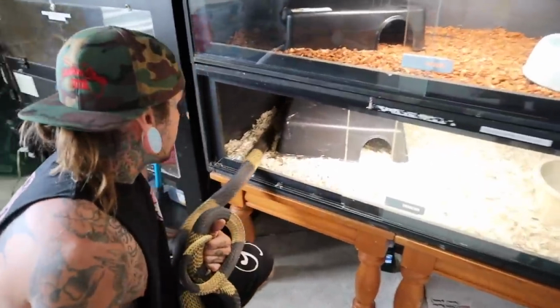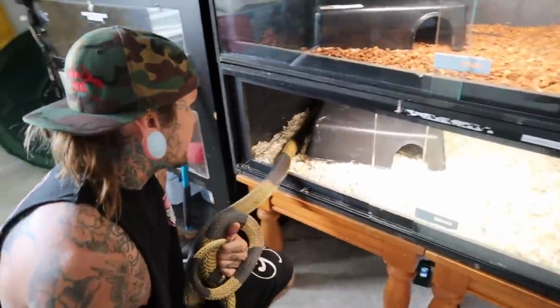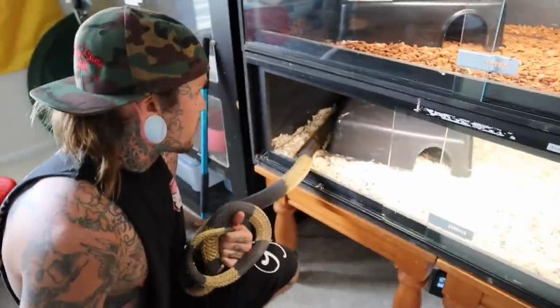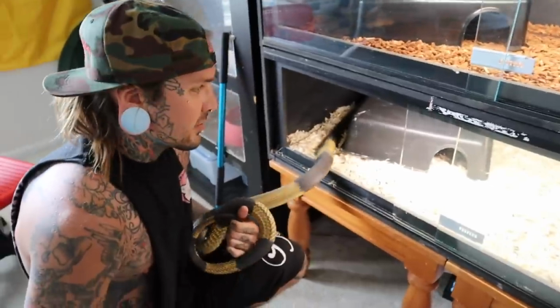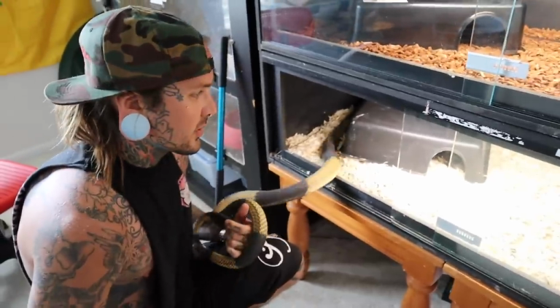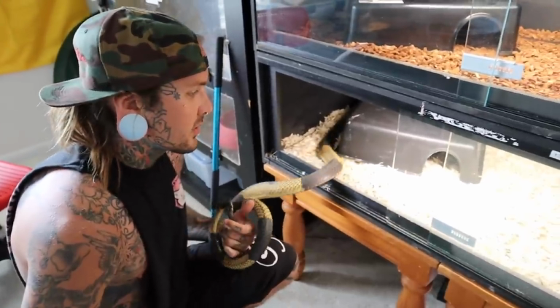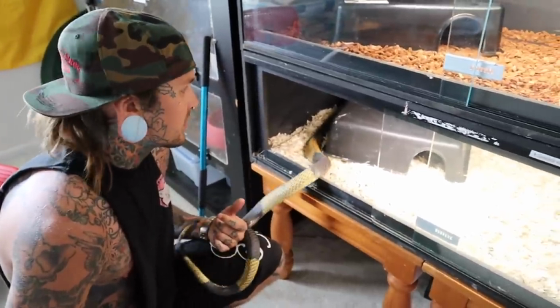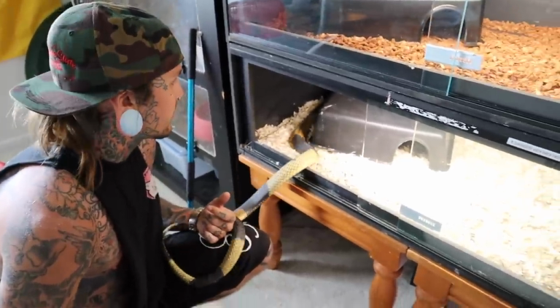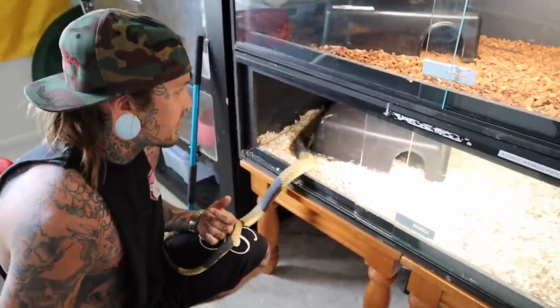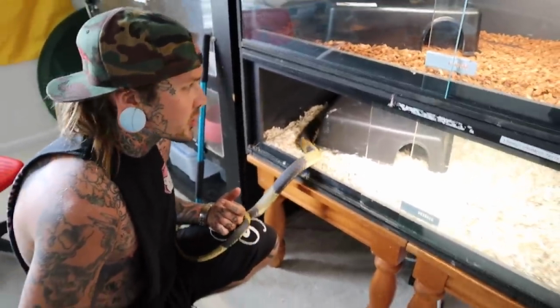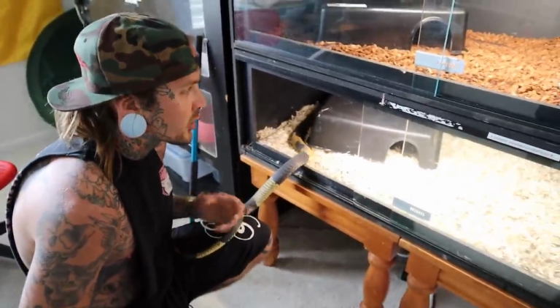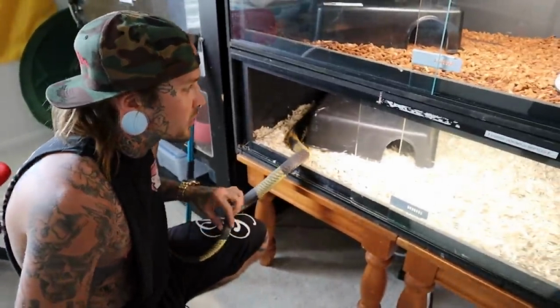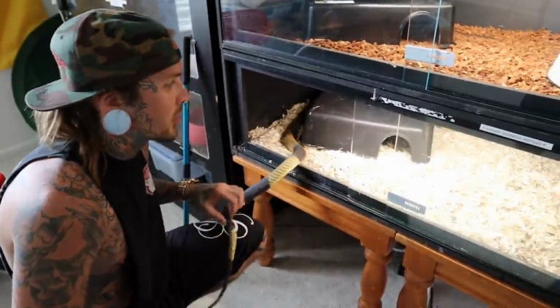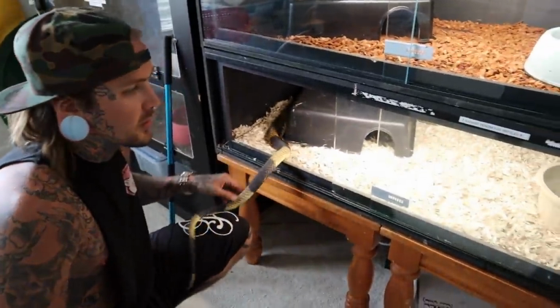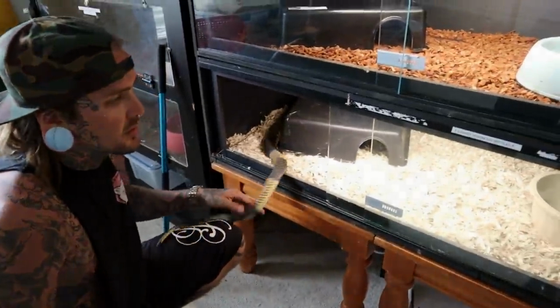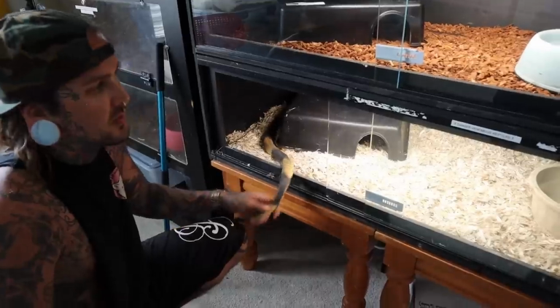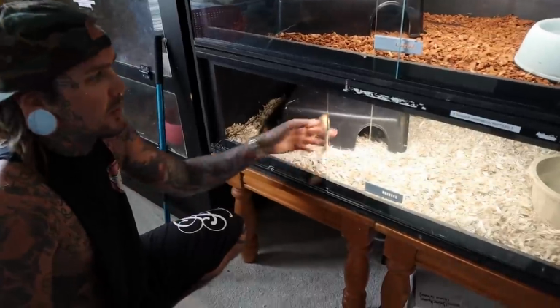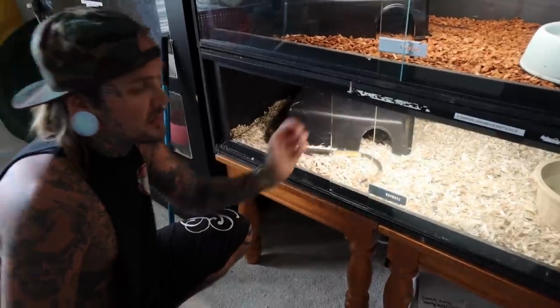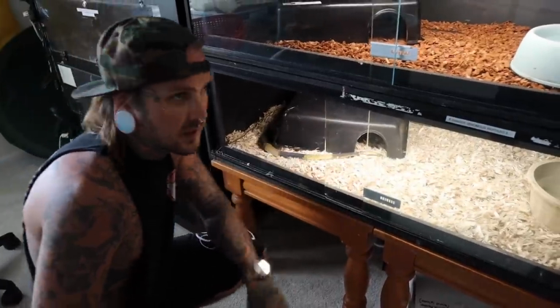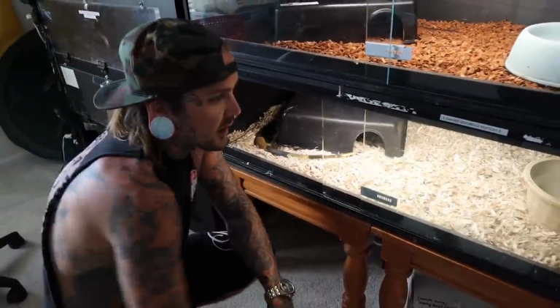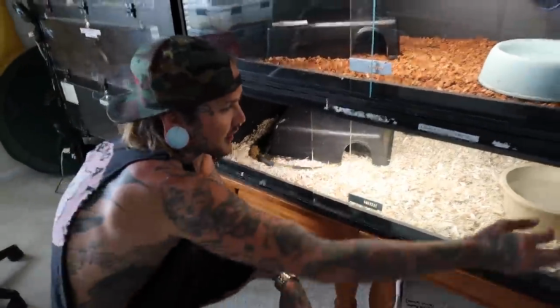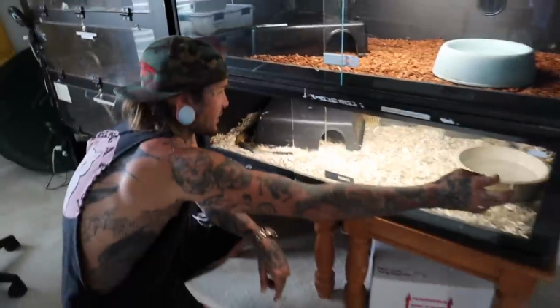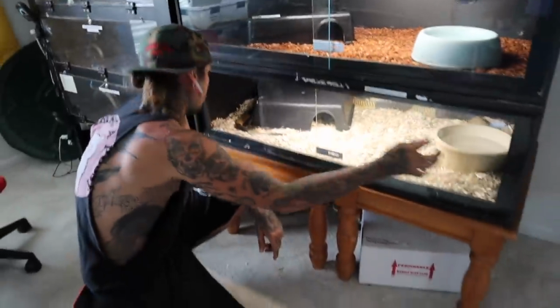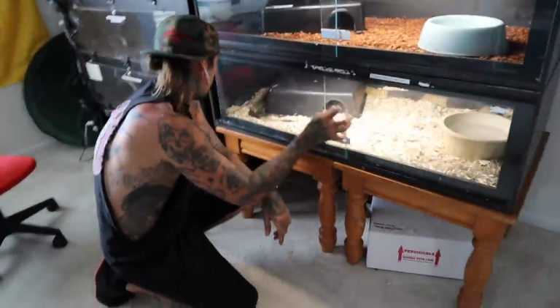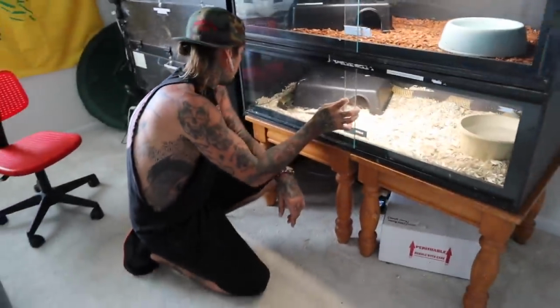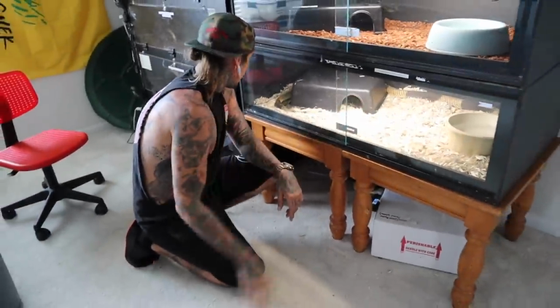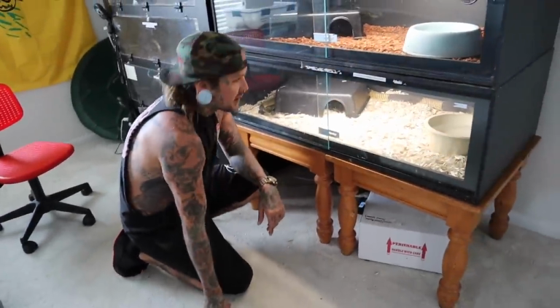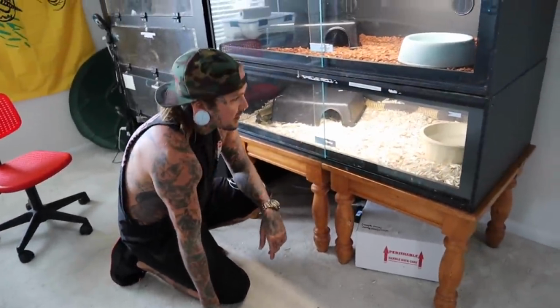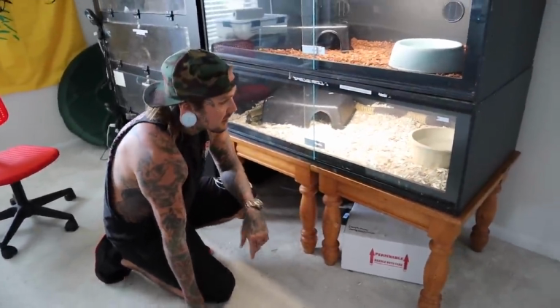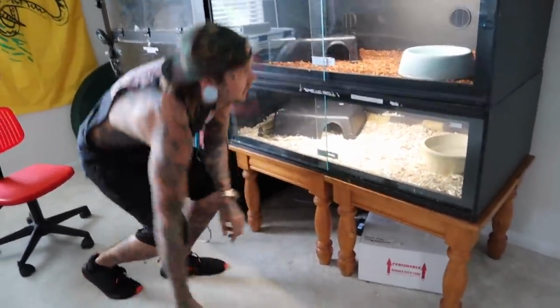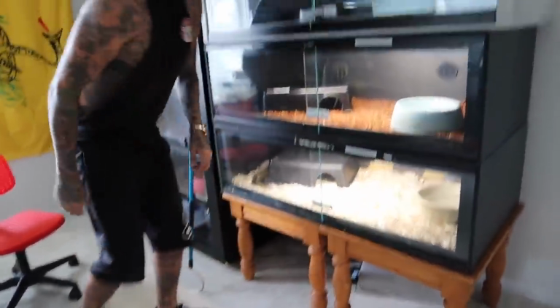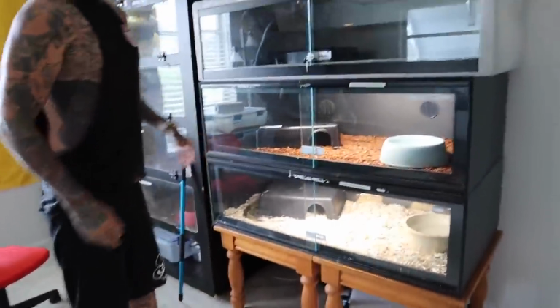So now he's just got more in there for him to maybe feel more secure, feel a little bit more cozier. It's definitely more of a pain in the ass for me to clean, but maybe they'll be happier like this - that's that.